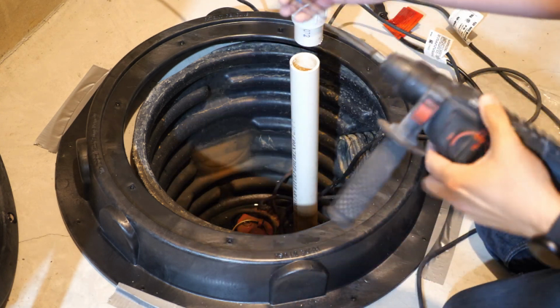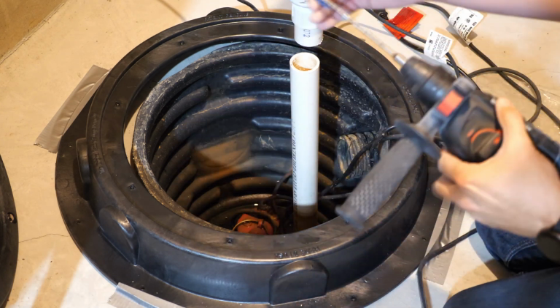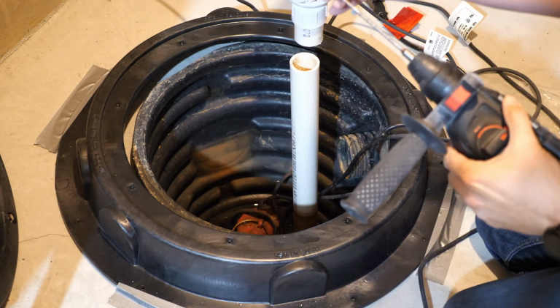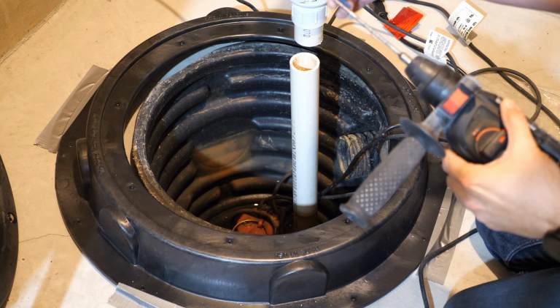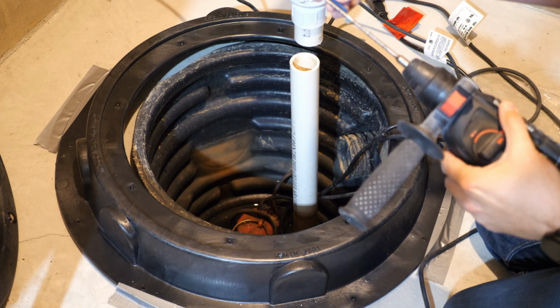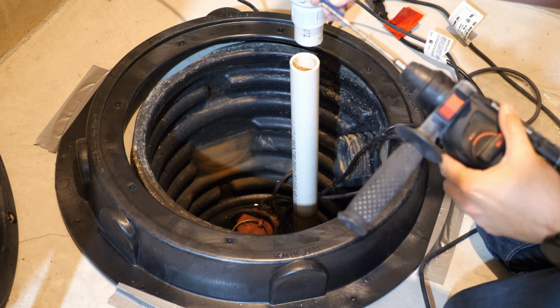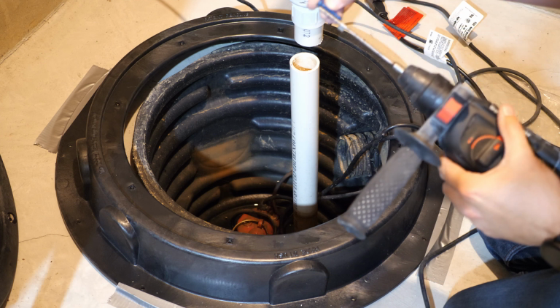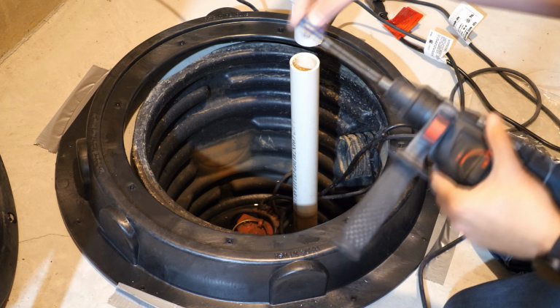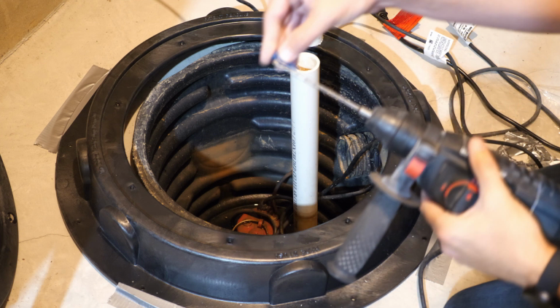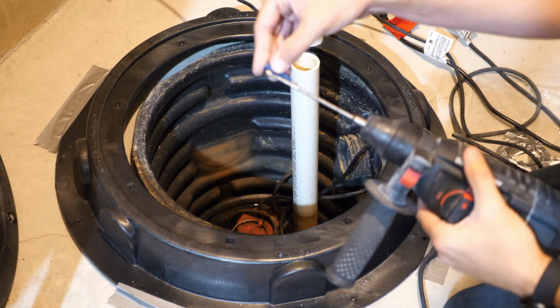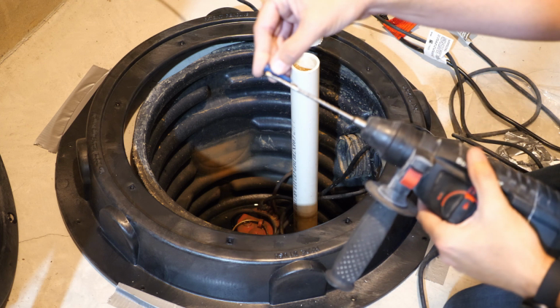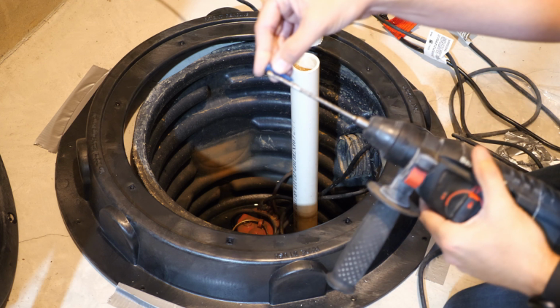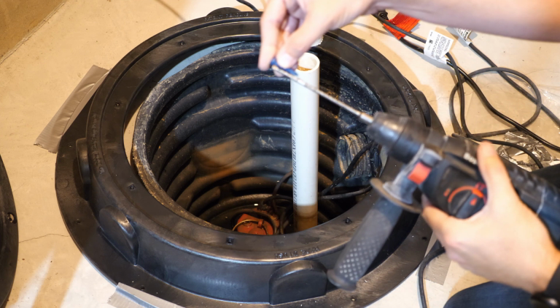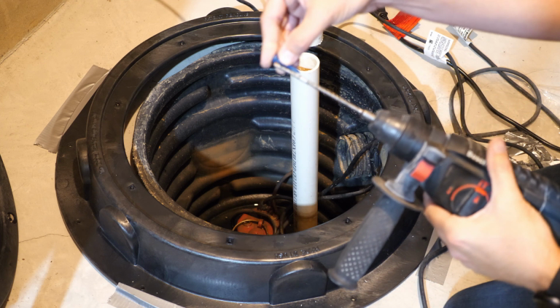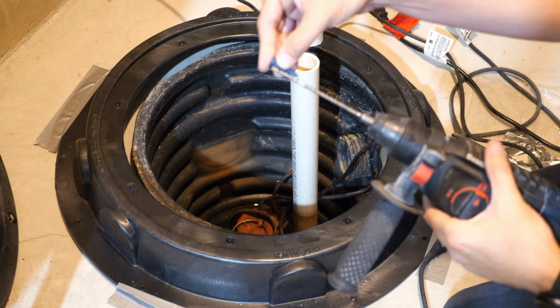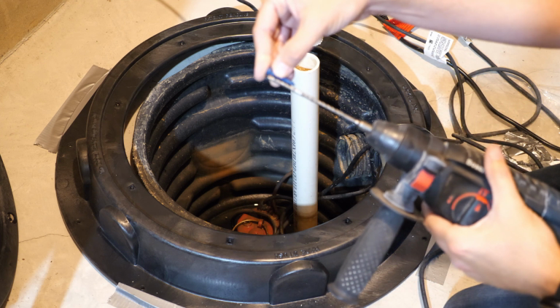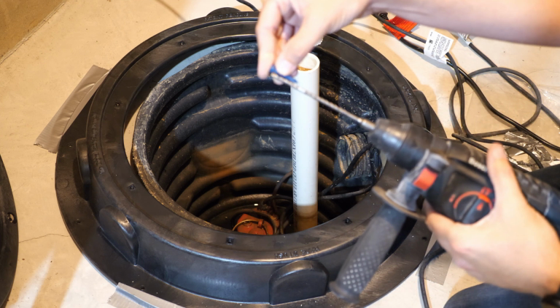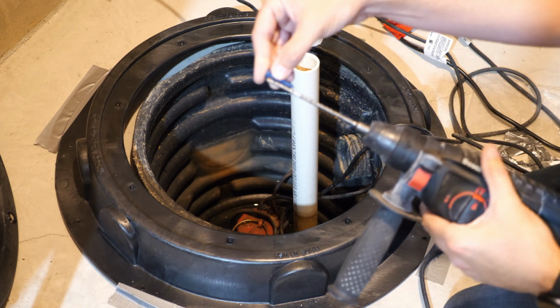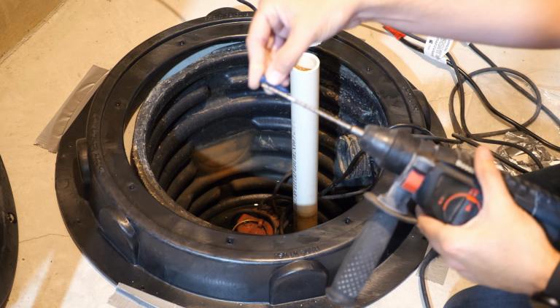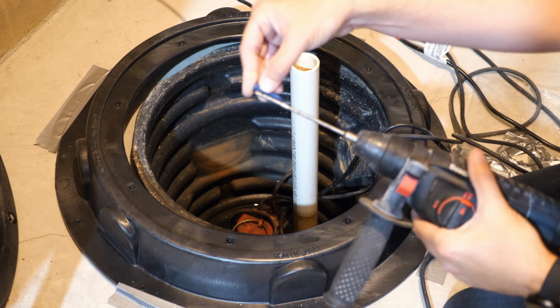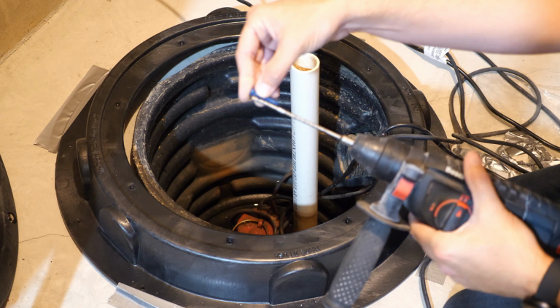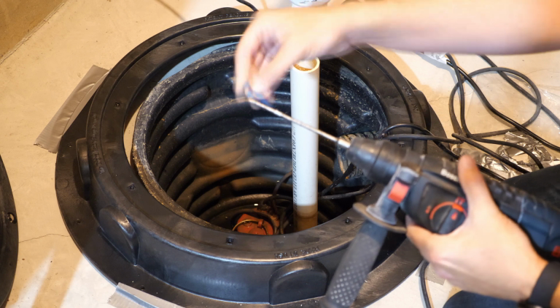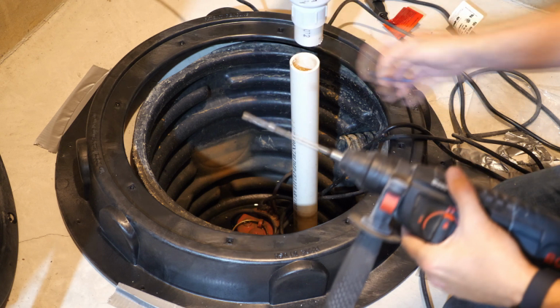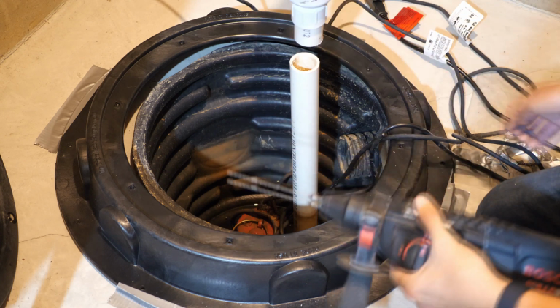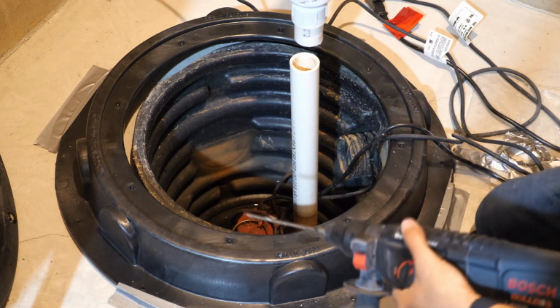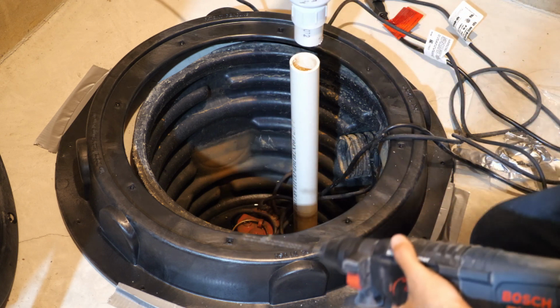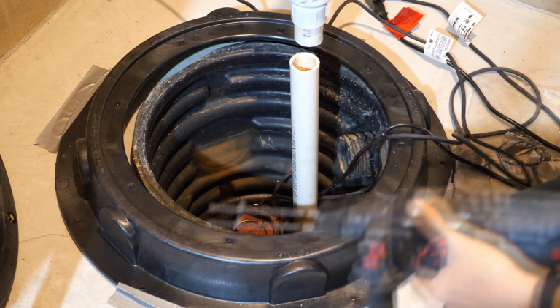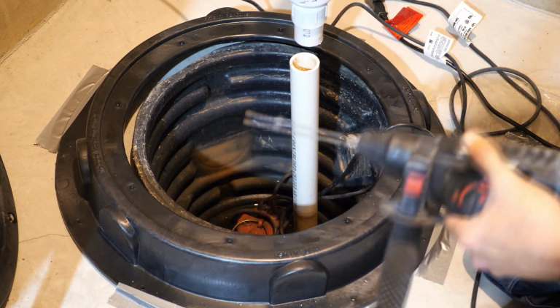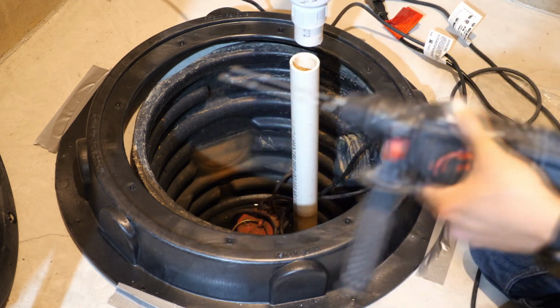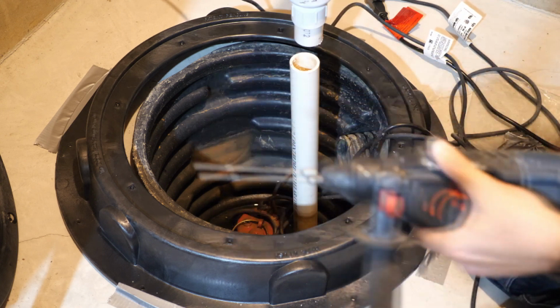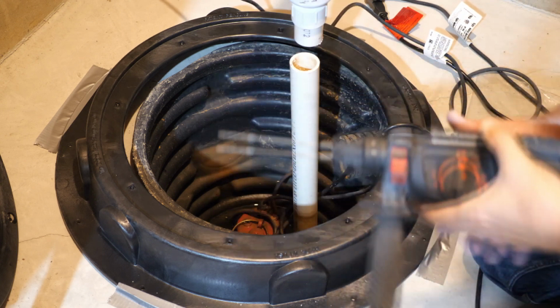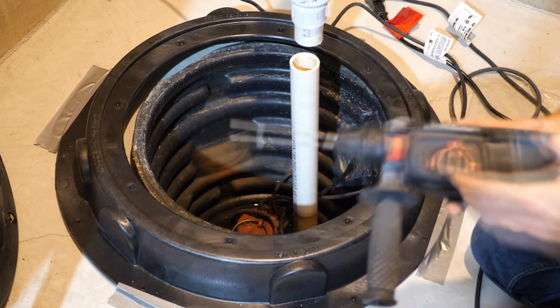These are the concrete screws I'm going to be using. I've actually marked the bit off and put a piece of tape around it so I don't drill too deep into the cement, so we should be ready to go.